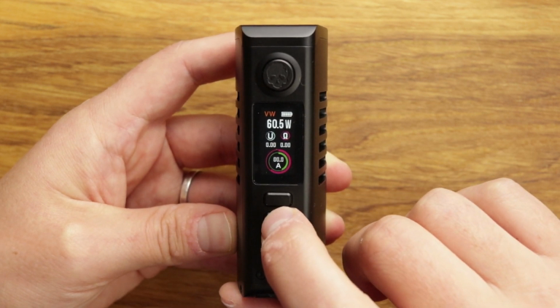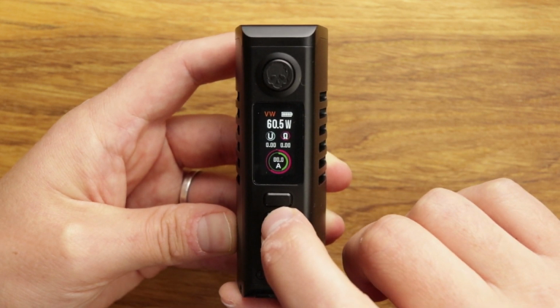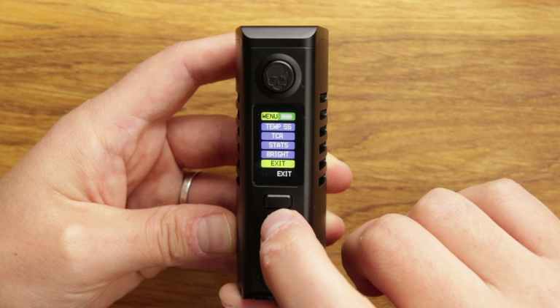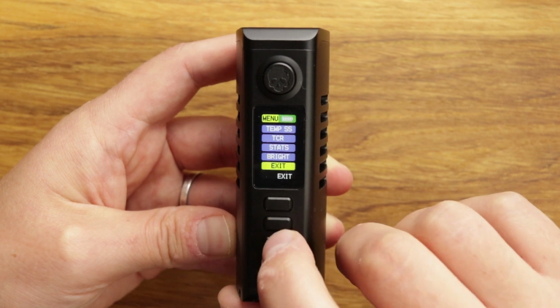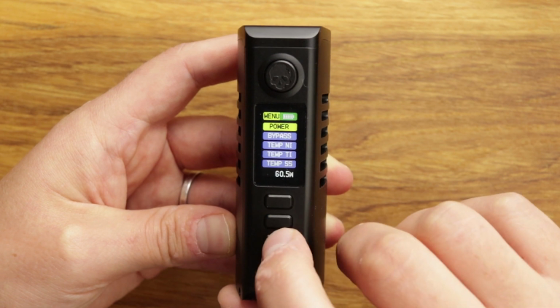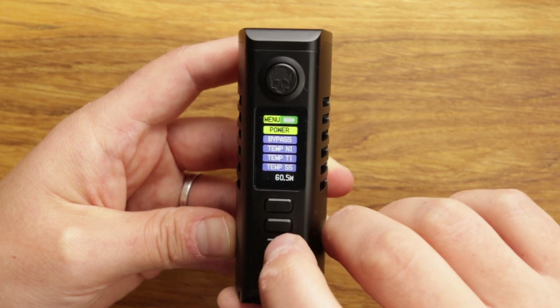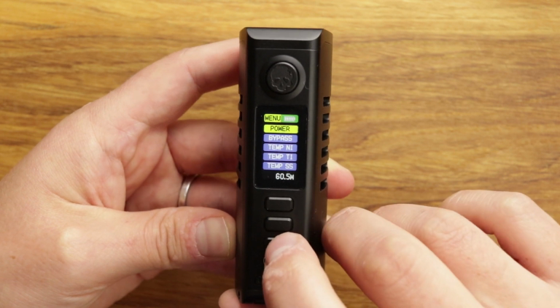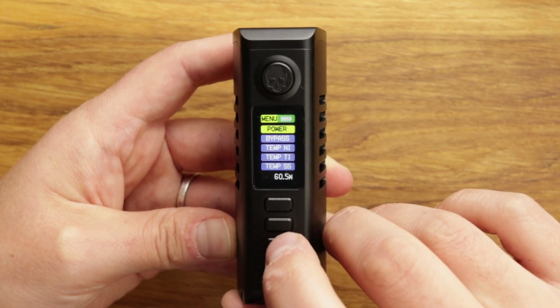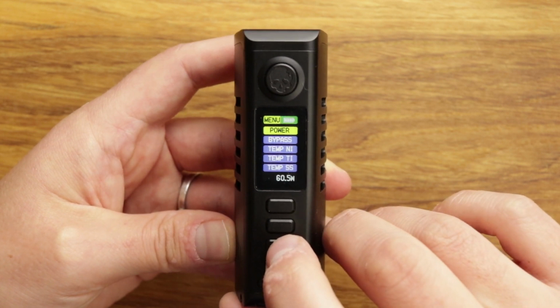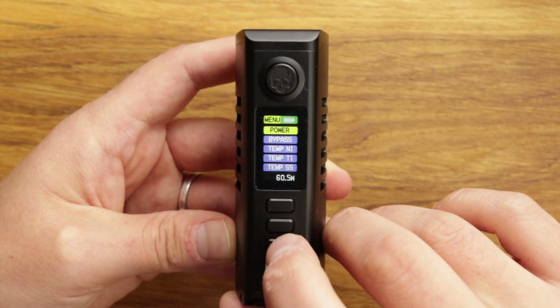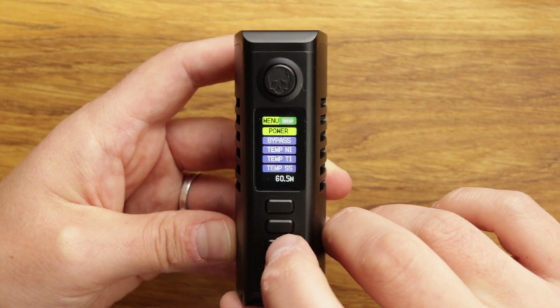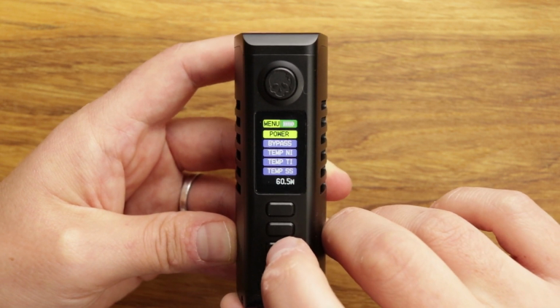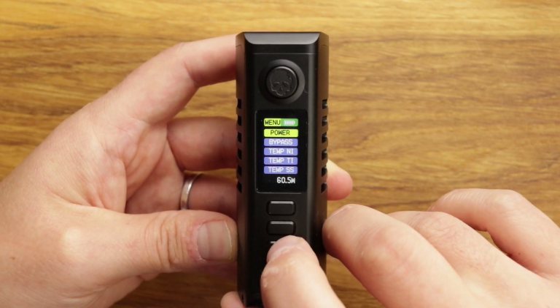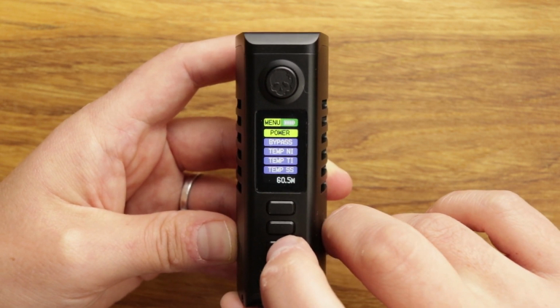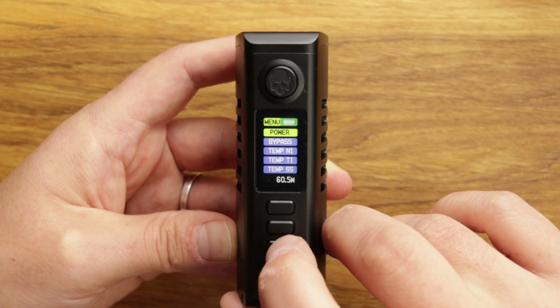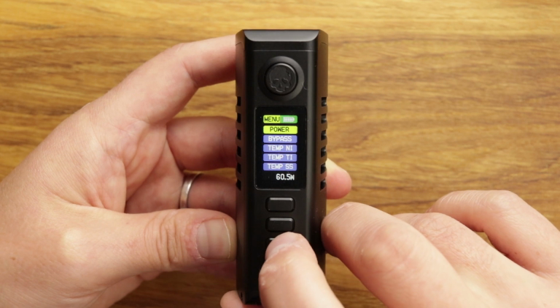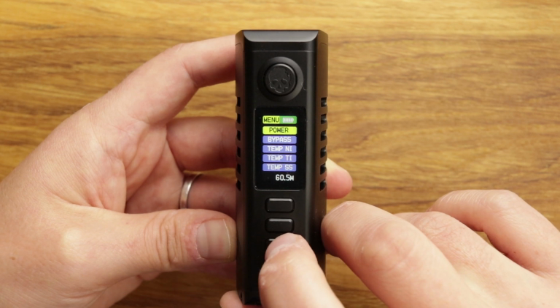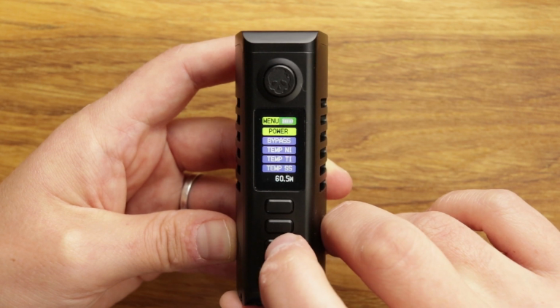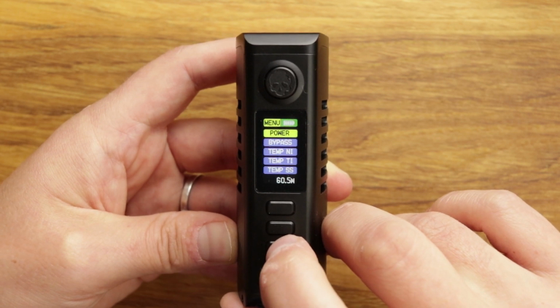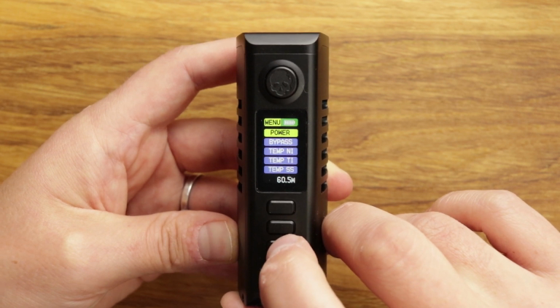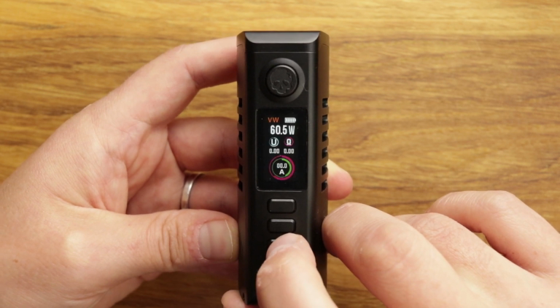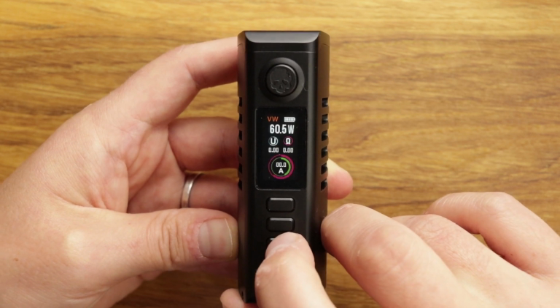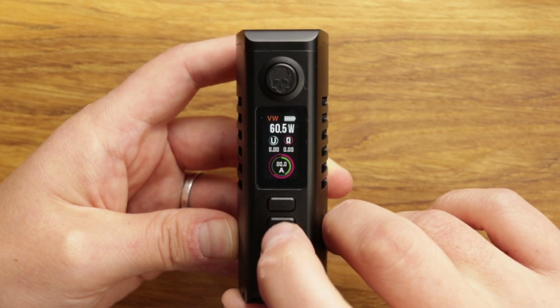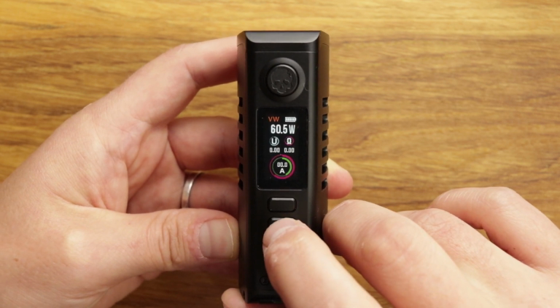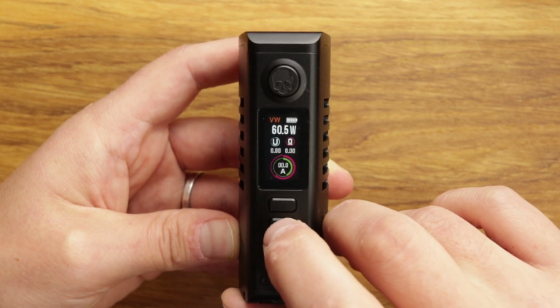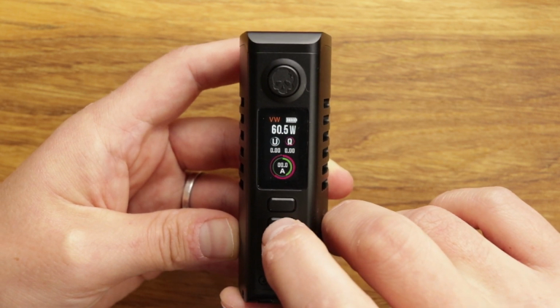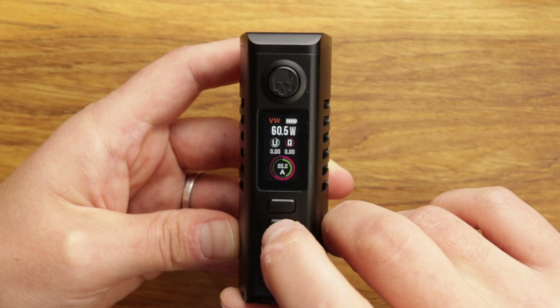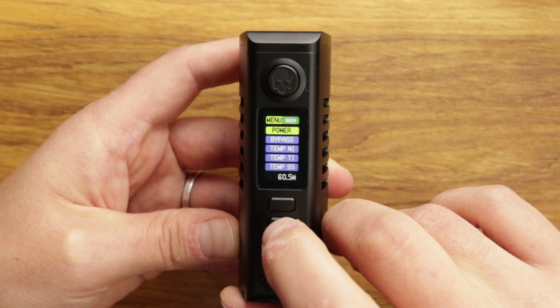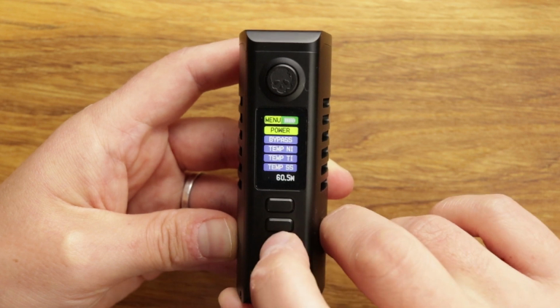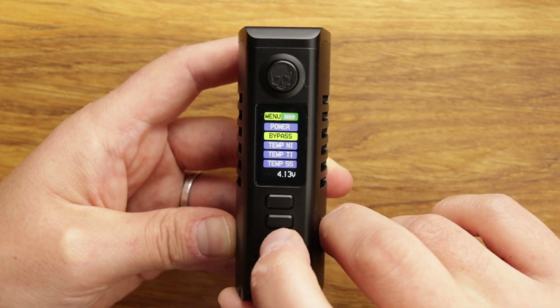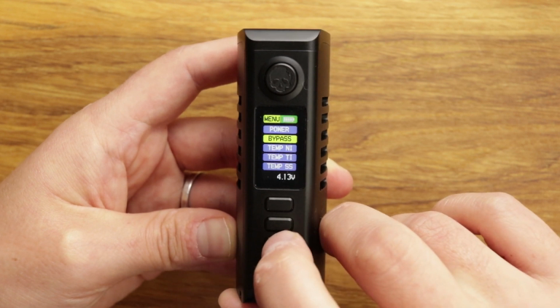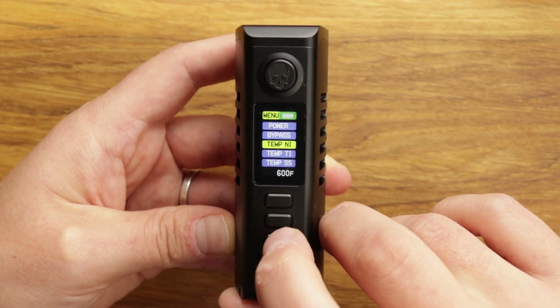The only thing I would say on the menu that's missing — and it's absolutely no issue to me, but just to let you know — is the power curve option. I can't see an option for the power curve, so do bear that in mind if you like your power curve.